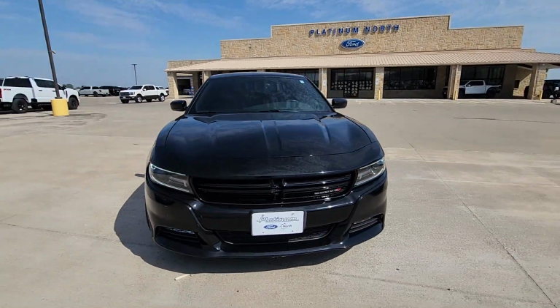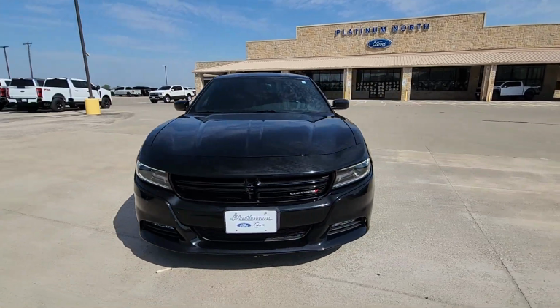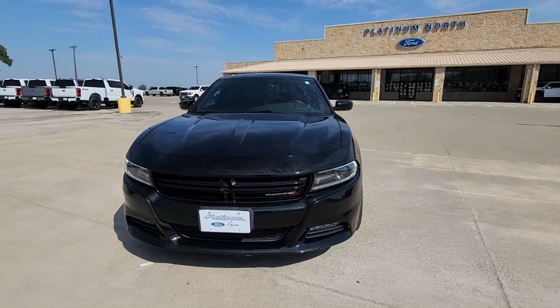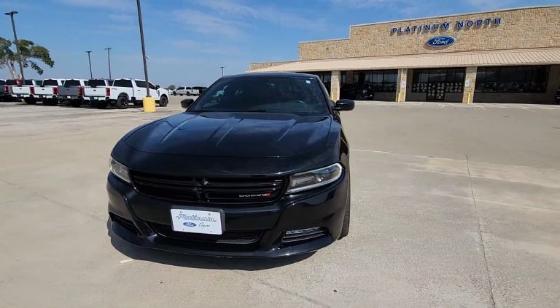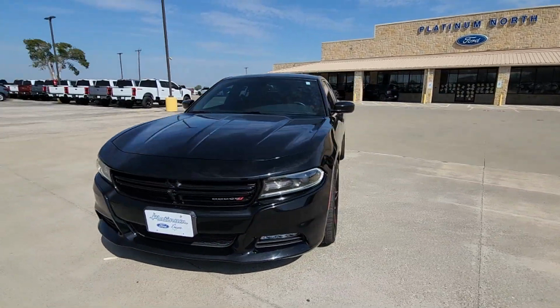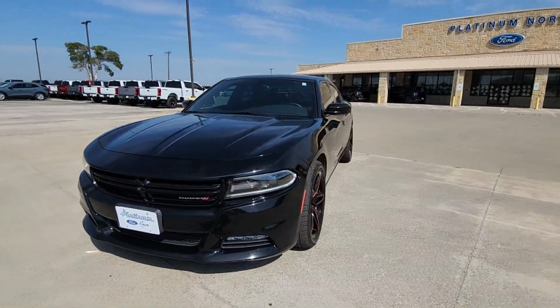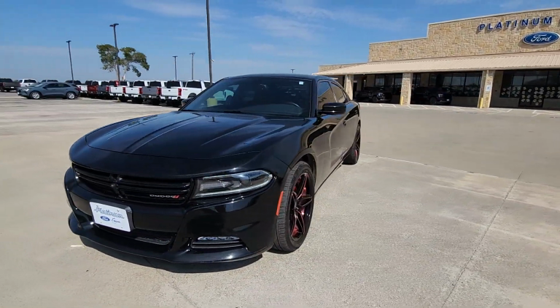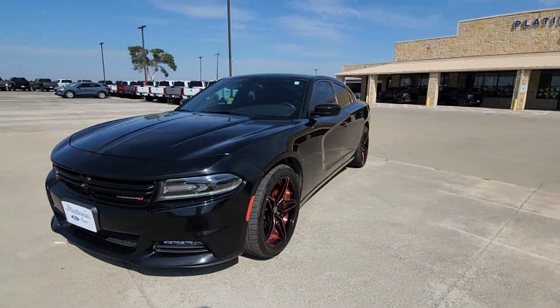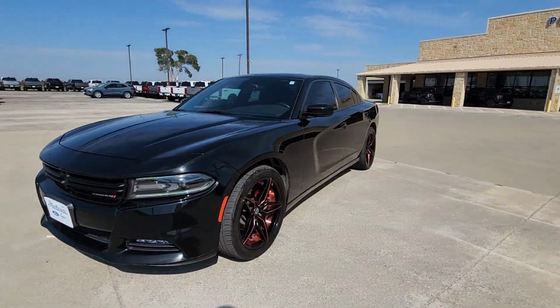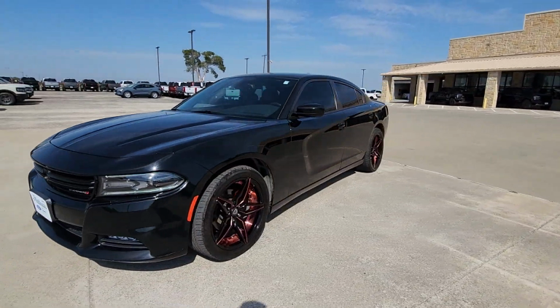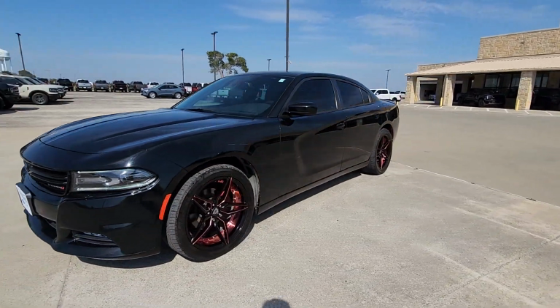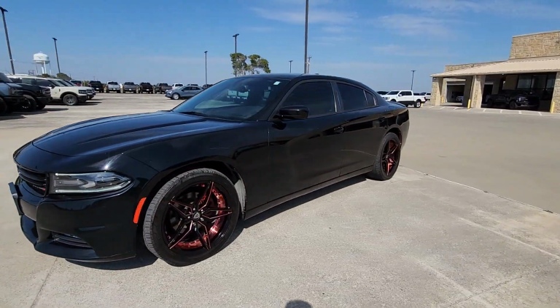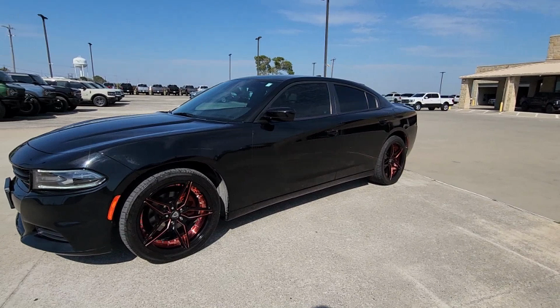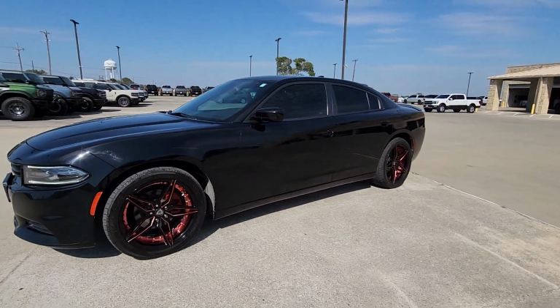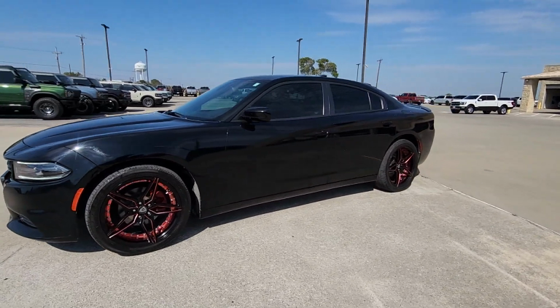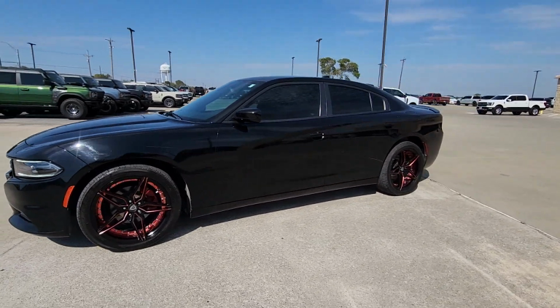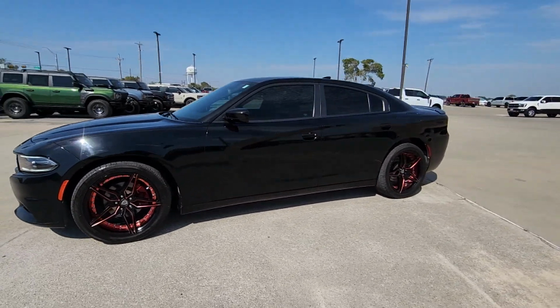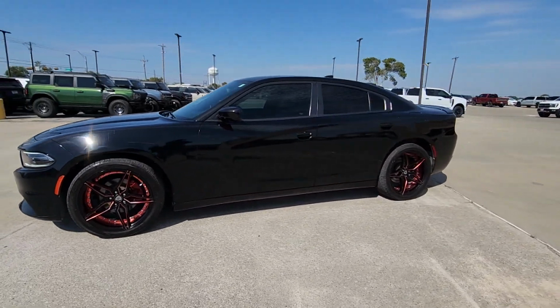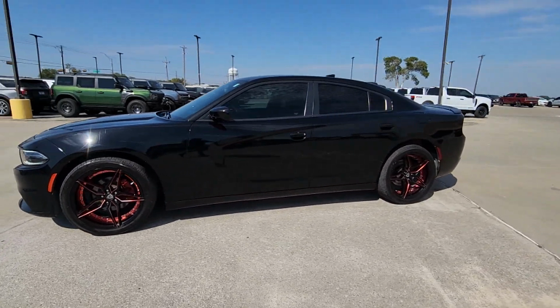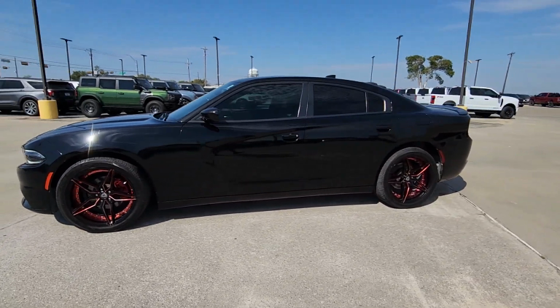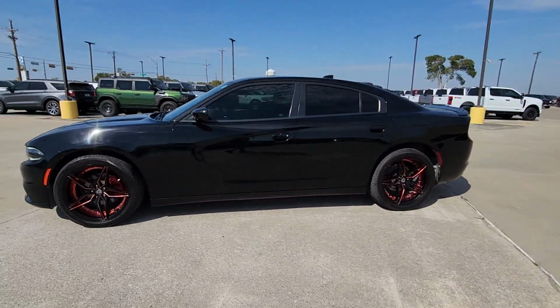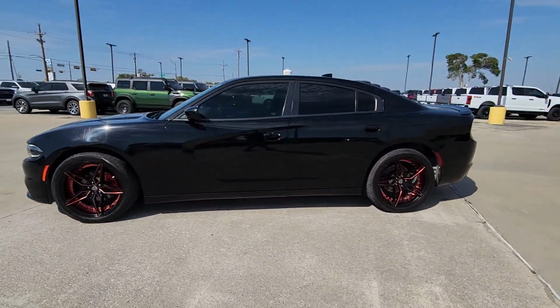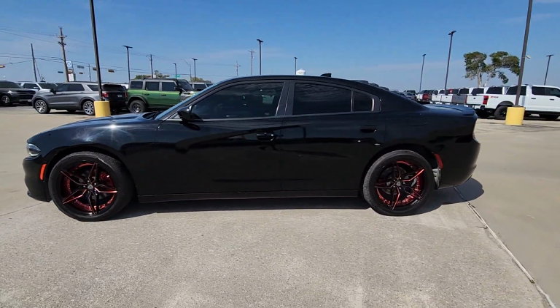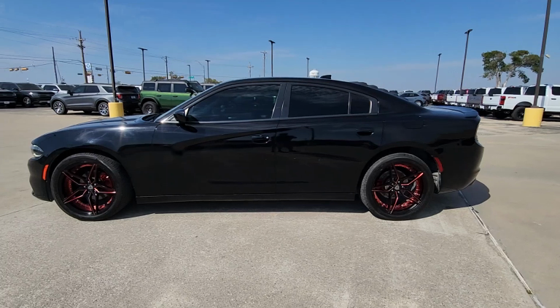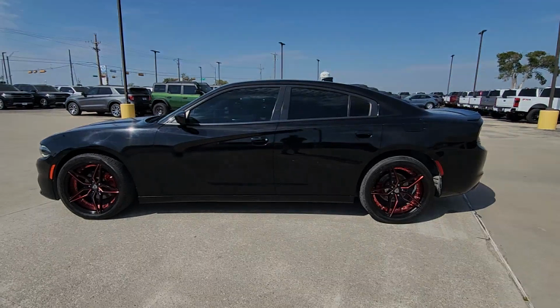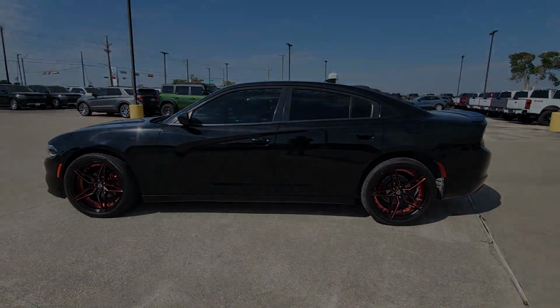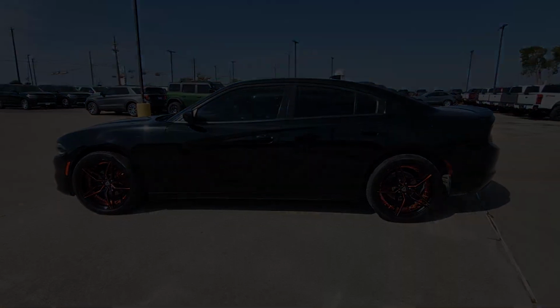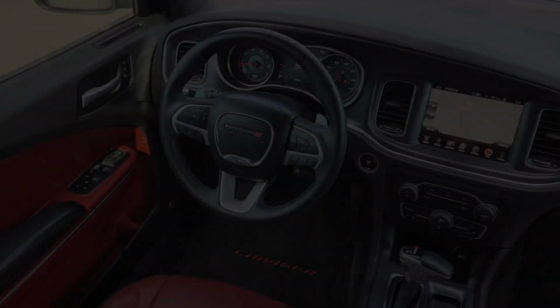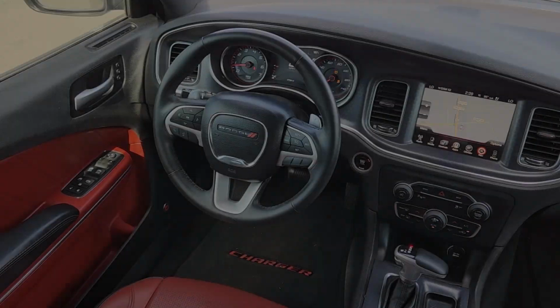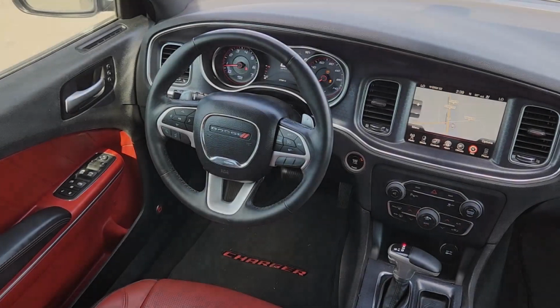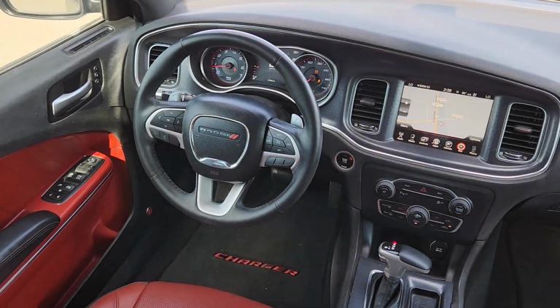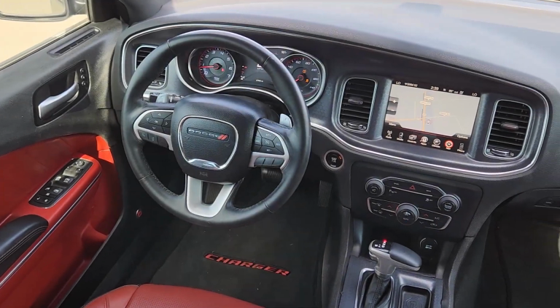With four doors, it's a family-friendly muscle car that's surprisingly versatile. These are just some of the great options this vehicle comes with: heated steering wheel, keyless entry.